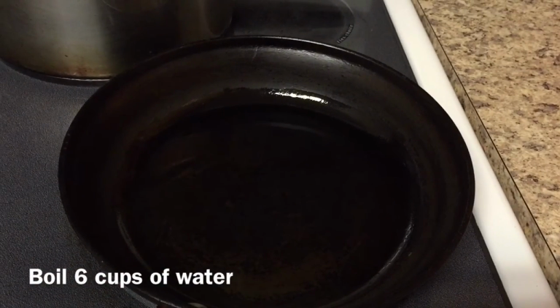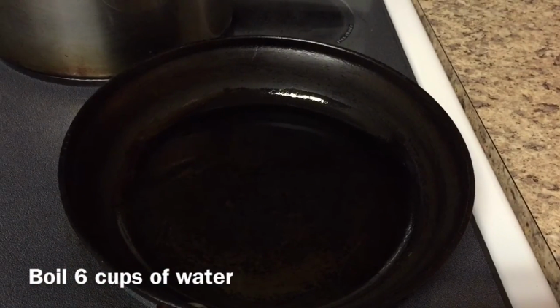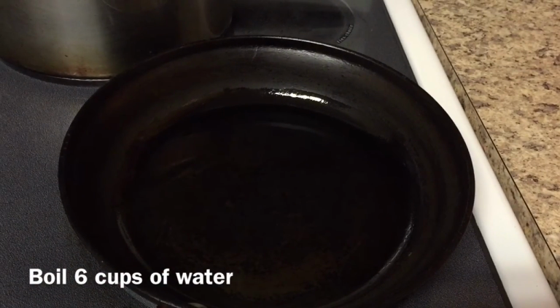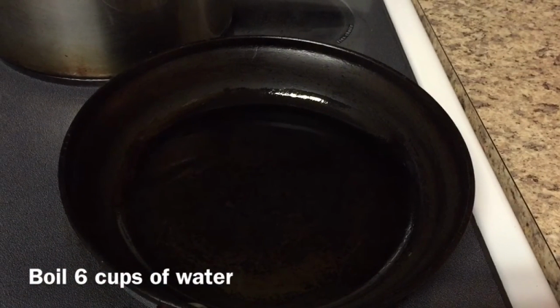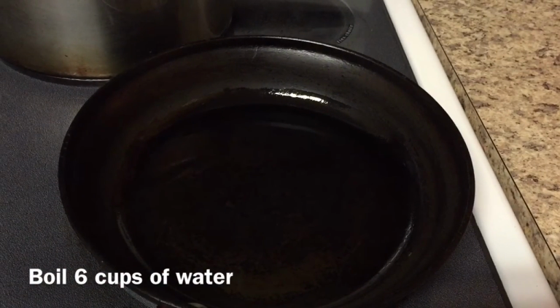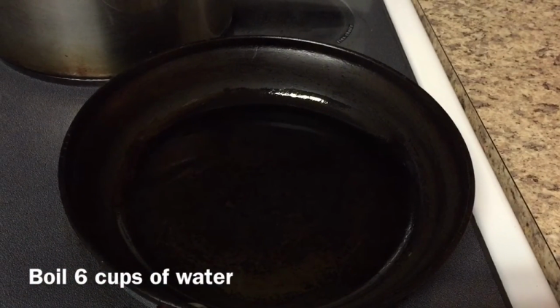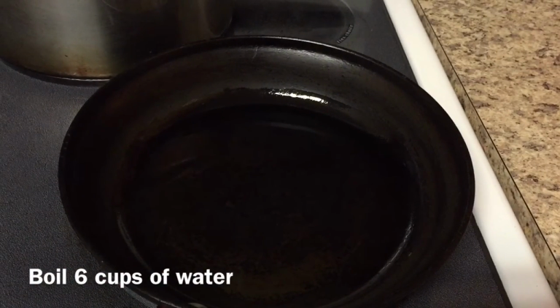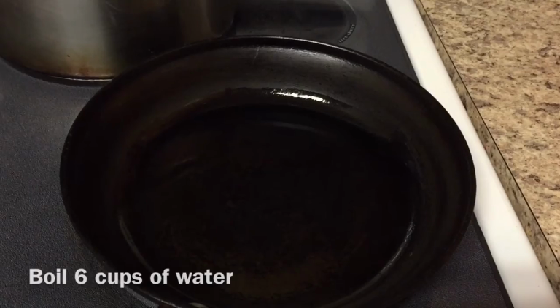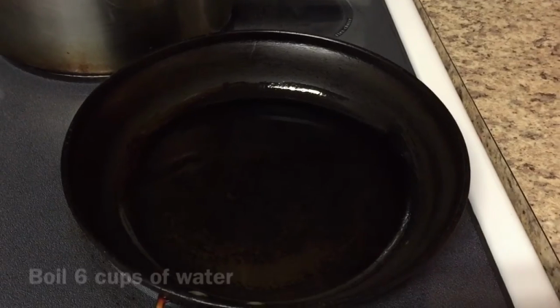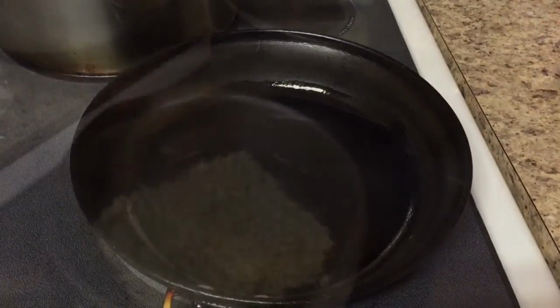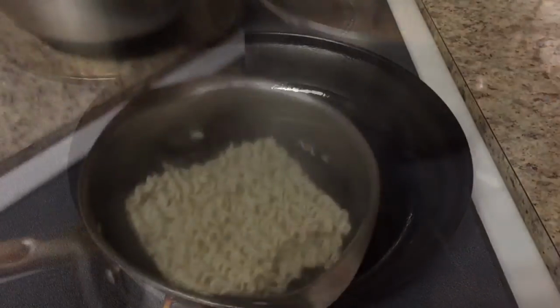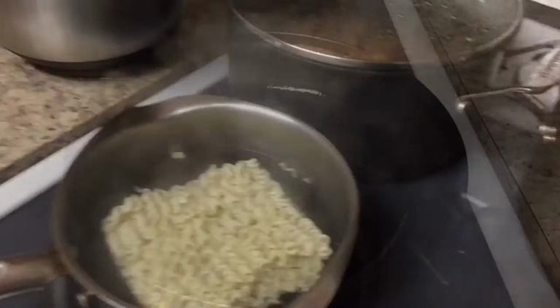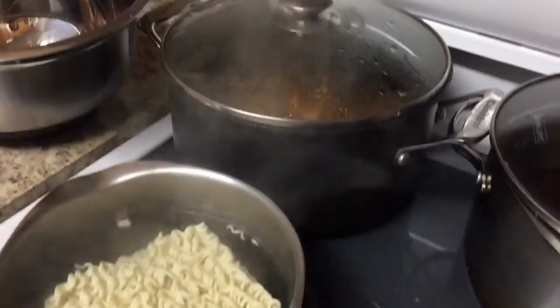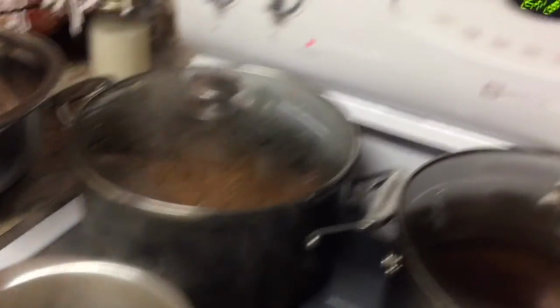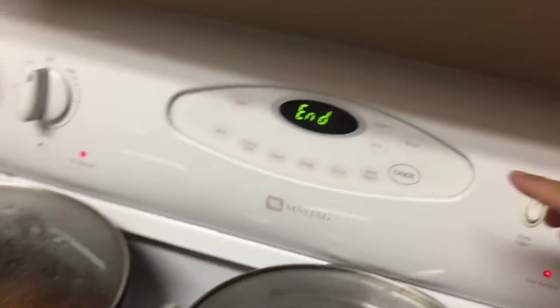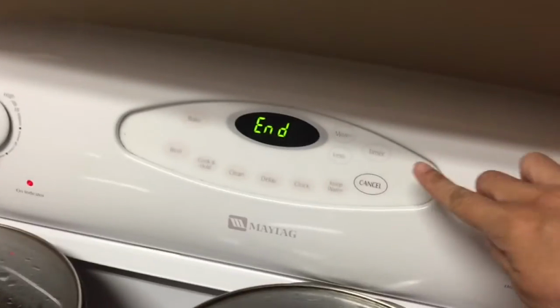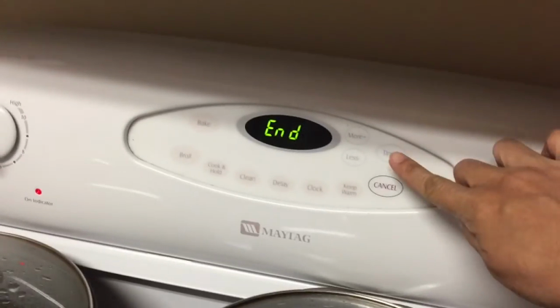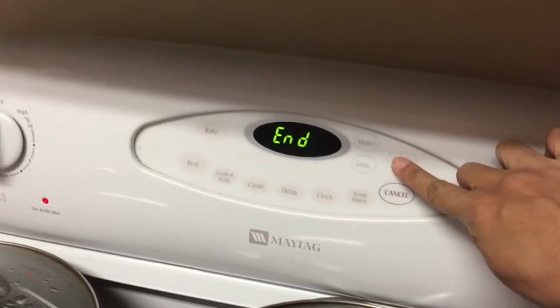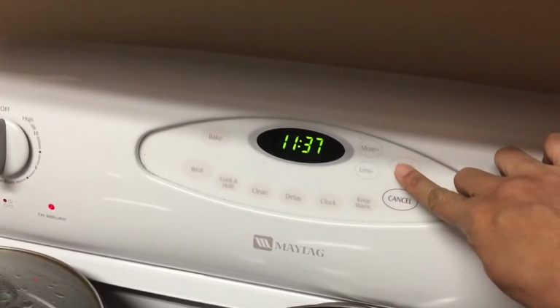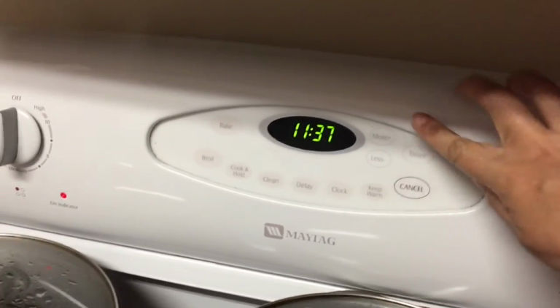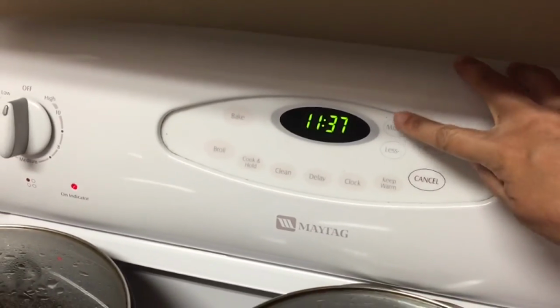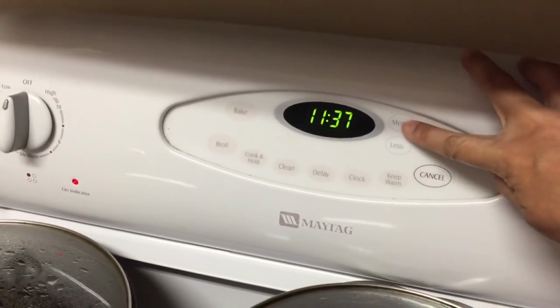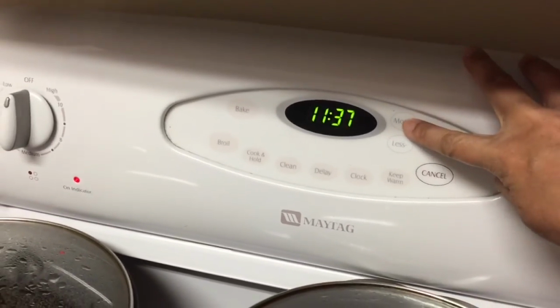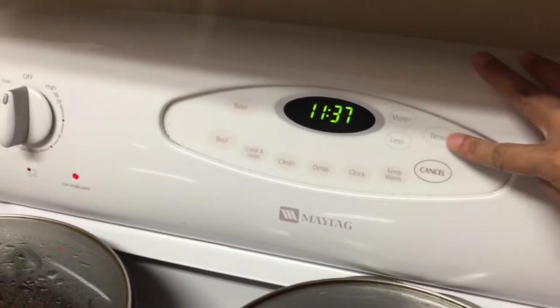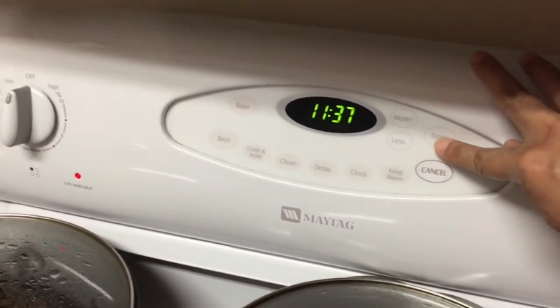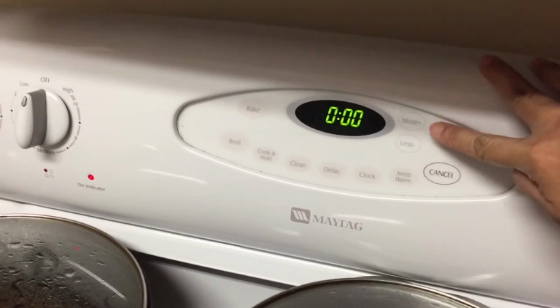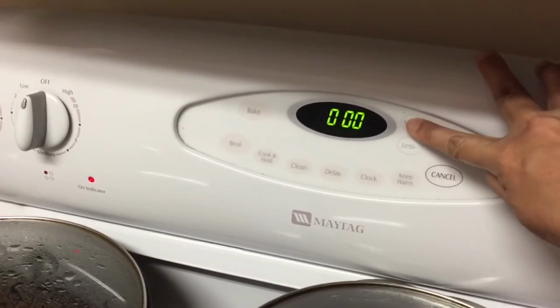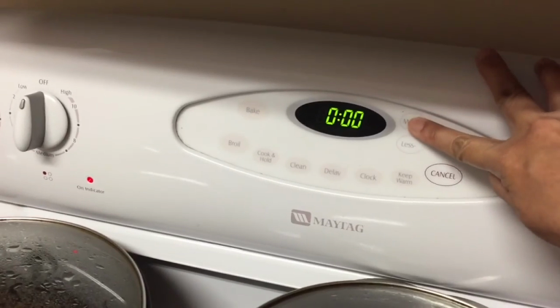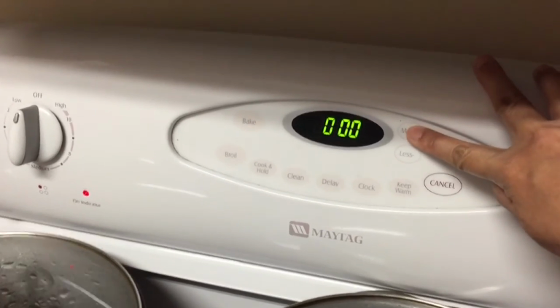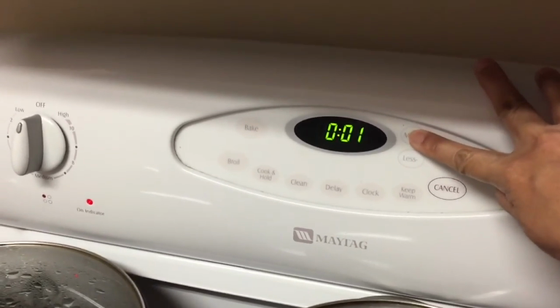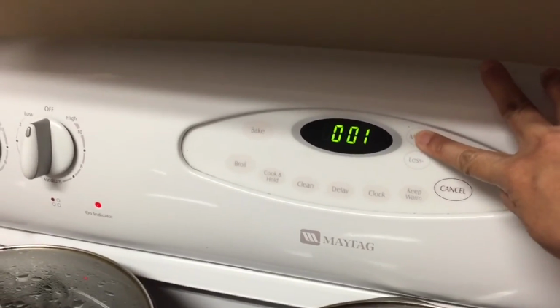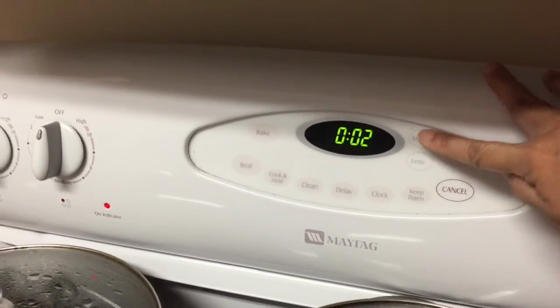Heat up one to two tablespoons of cooking oil and set a timer for two minutes — that's for the noodles. You don't want to overcook it.